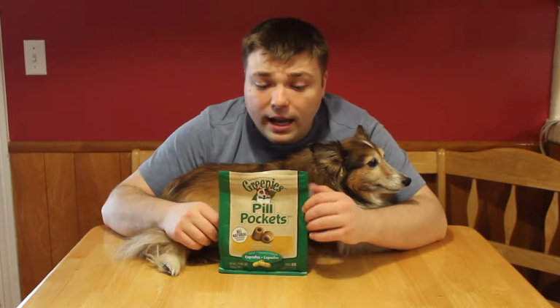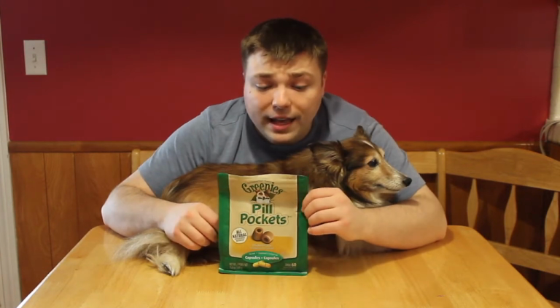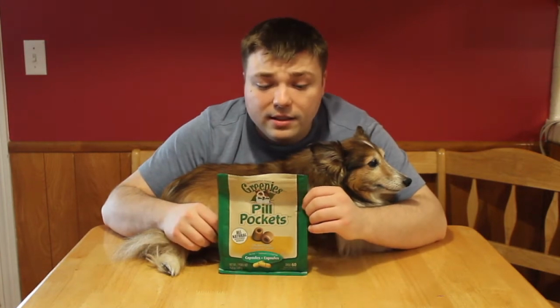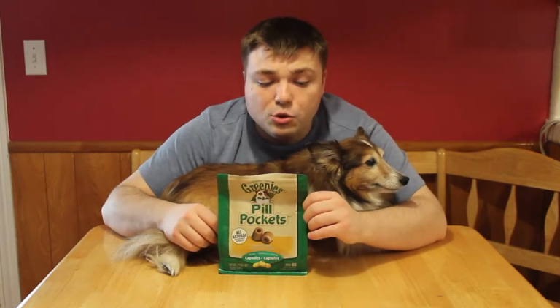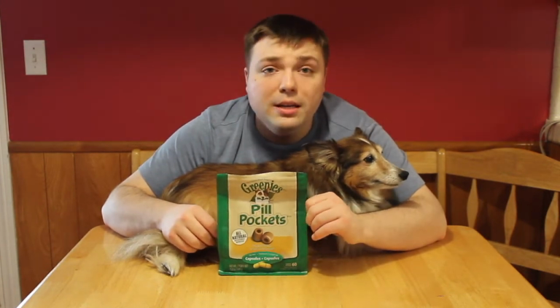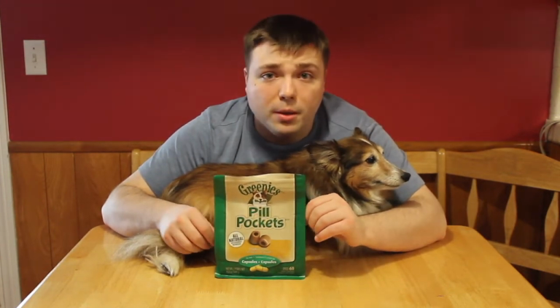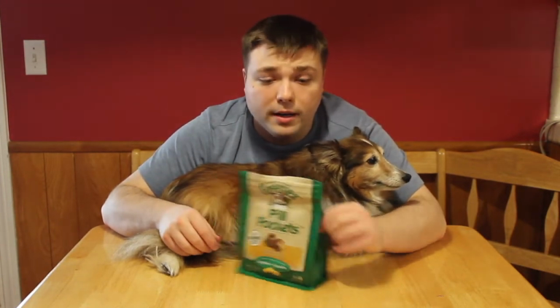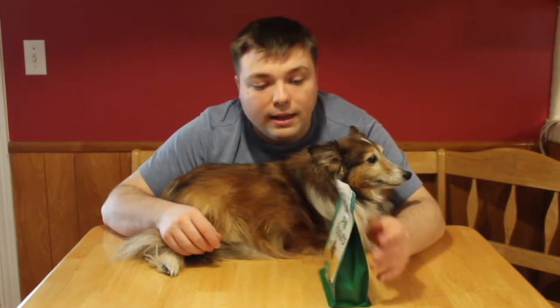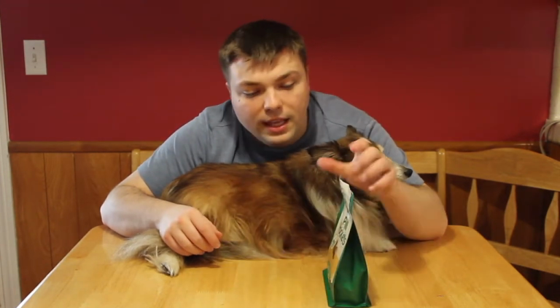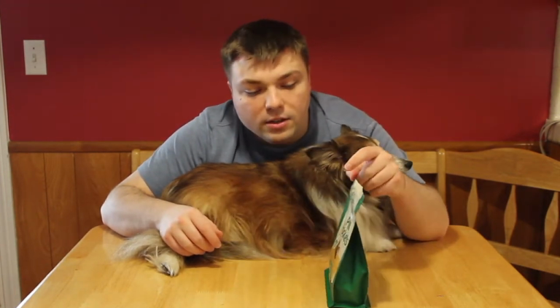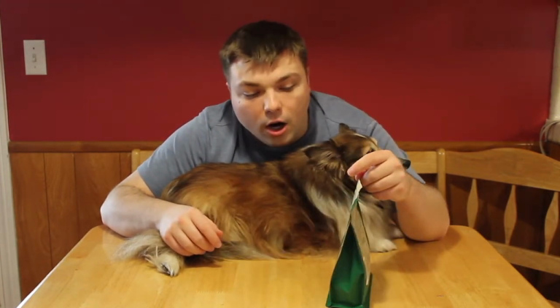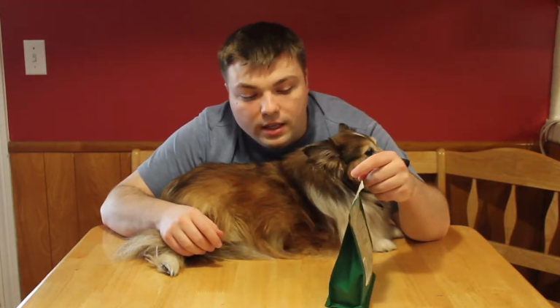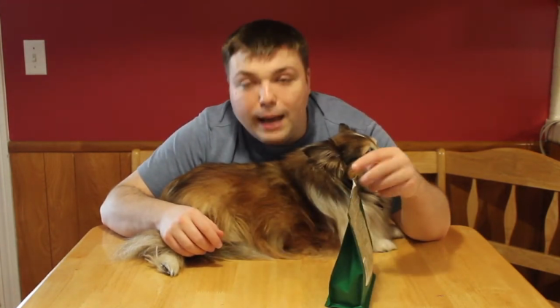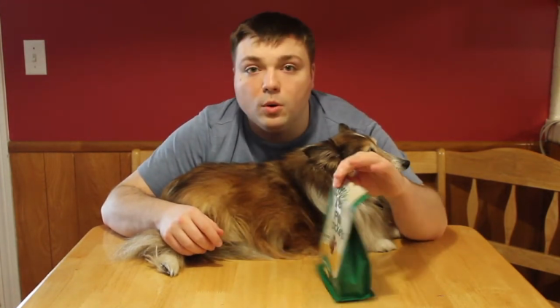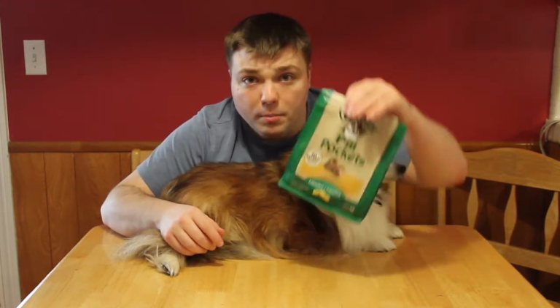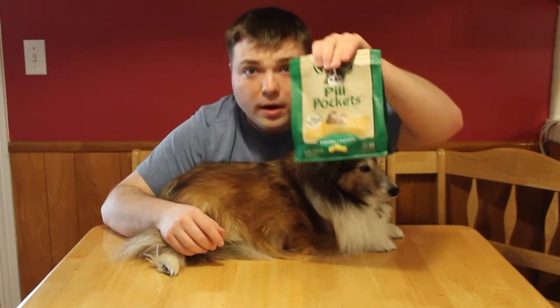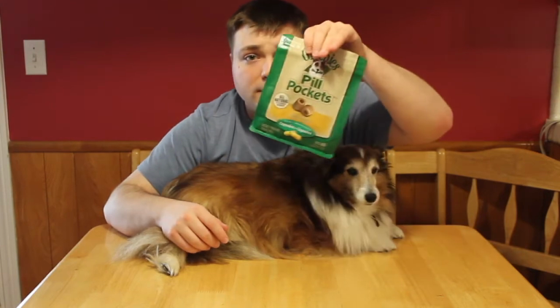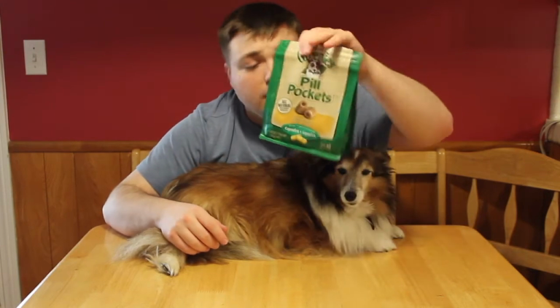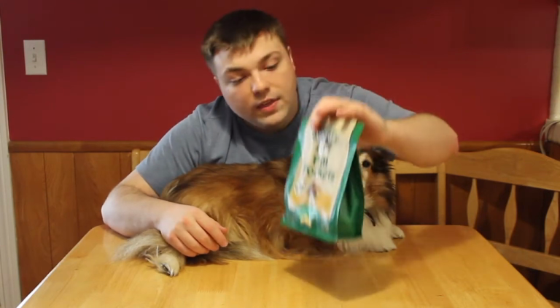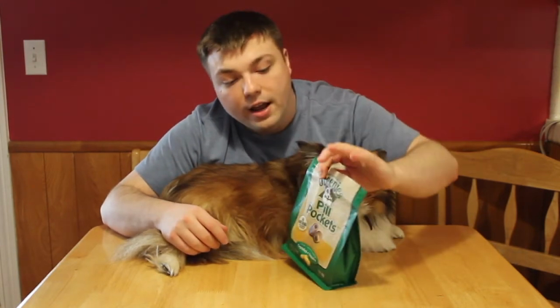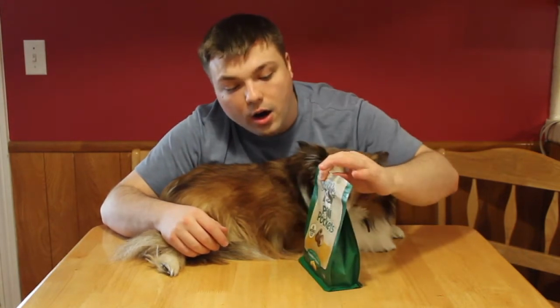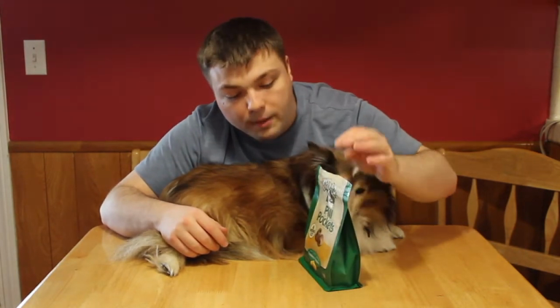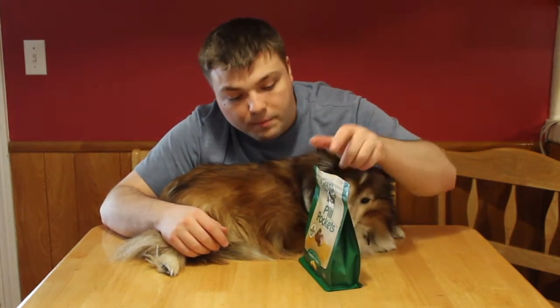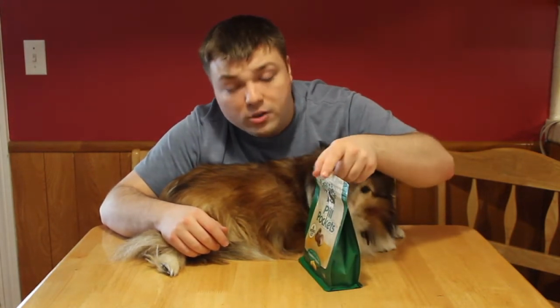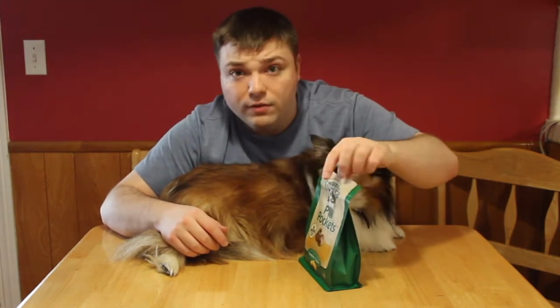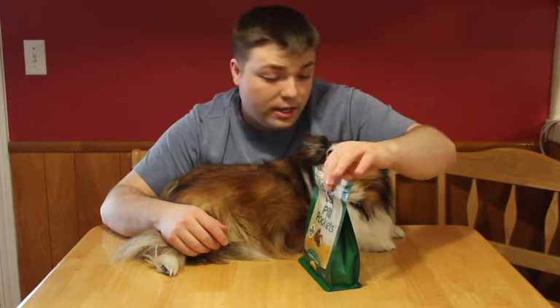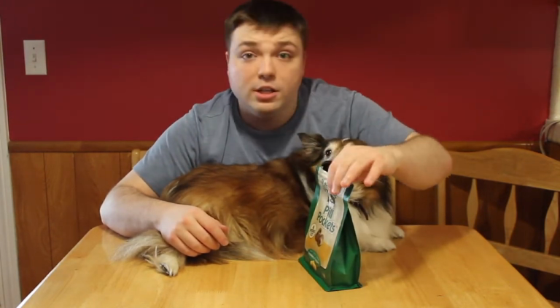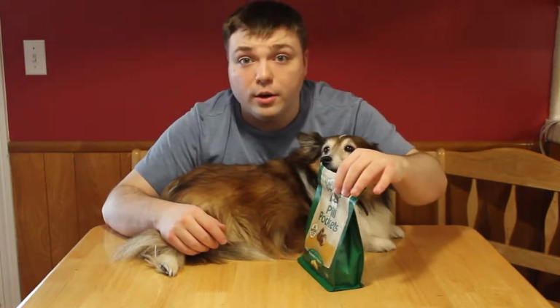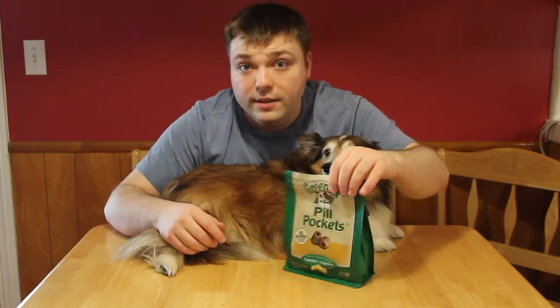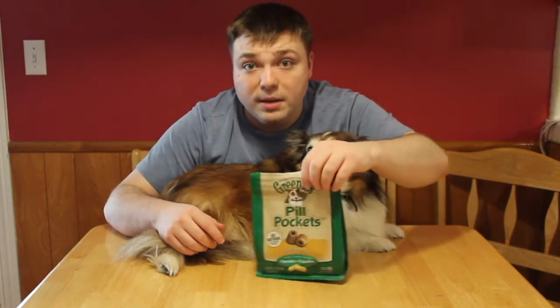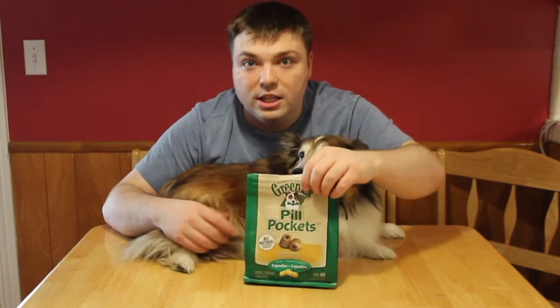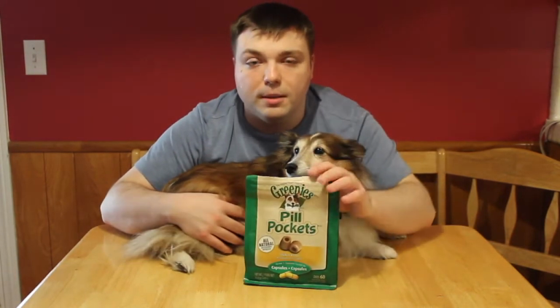And that is these Greenies Pill Pockets. Now these are the capsule pill pockets — they are chicken flavored — and you can see she's already sniffing them because she loves them.